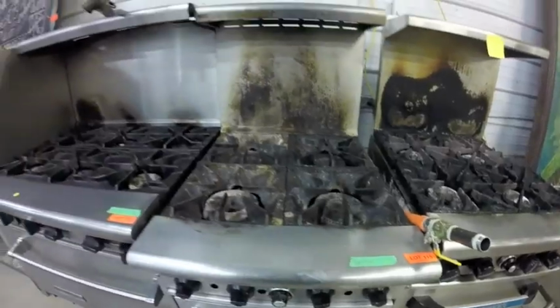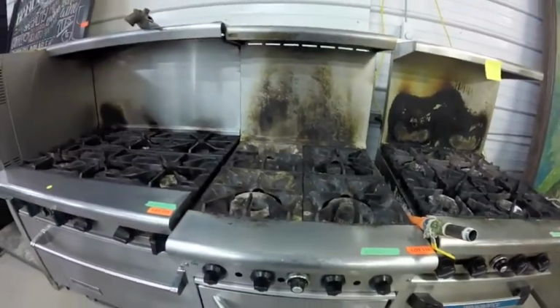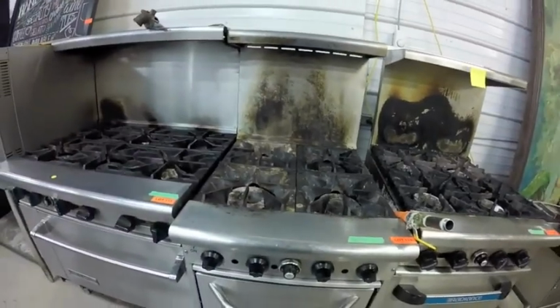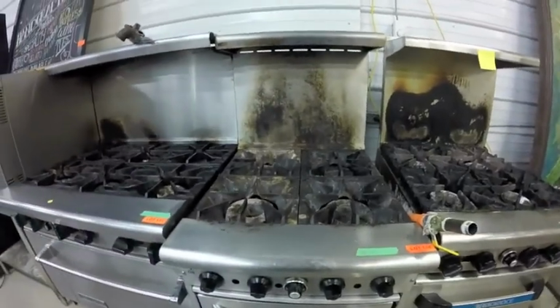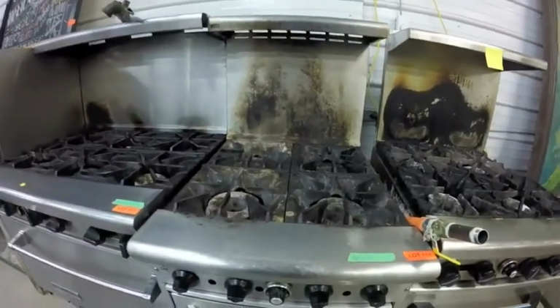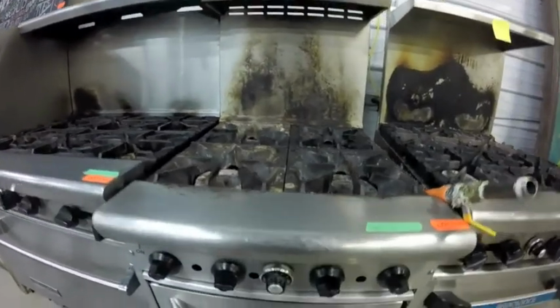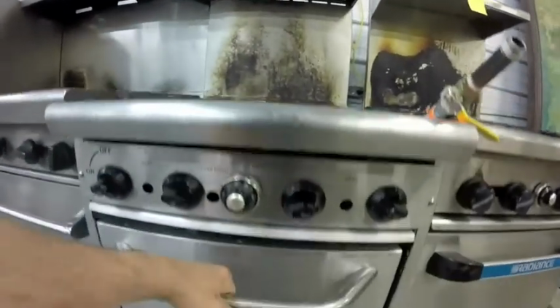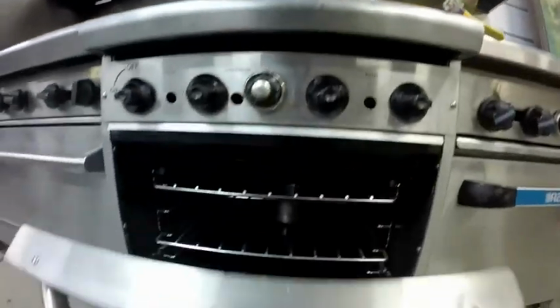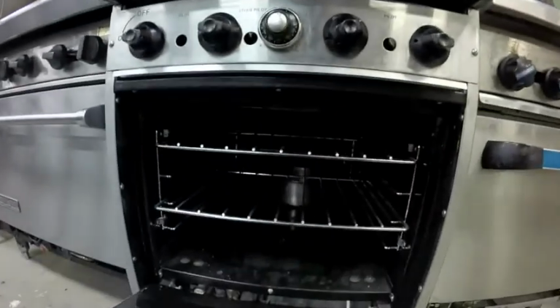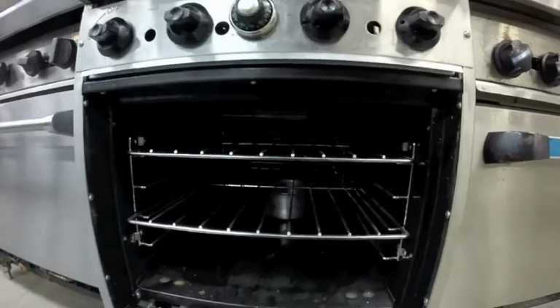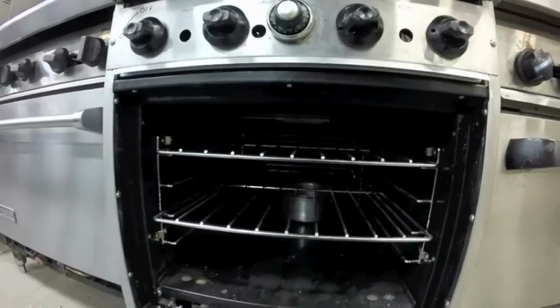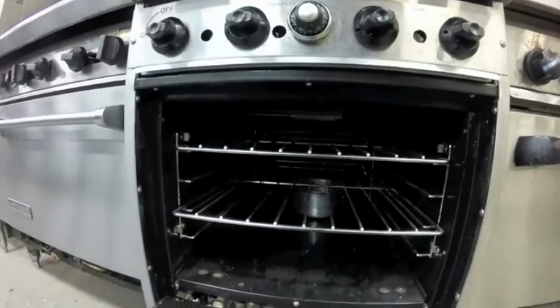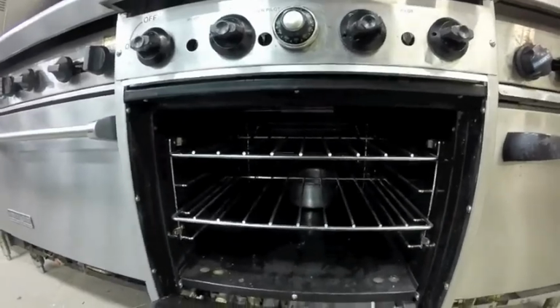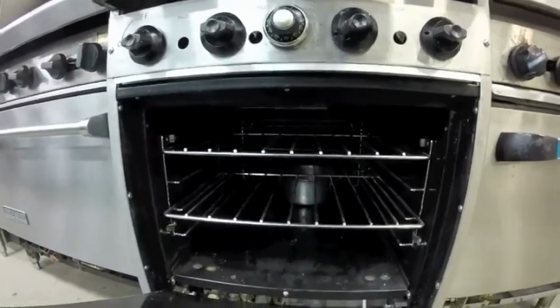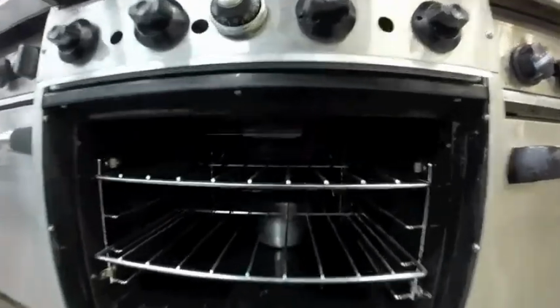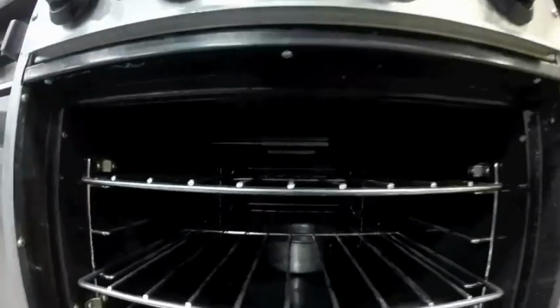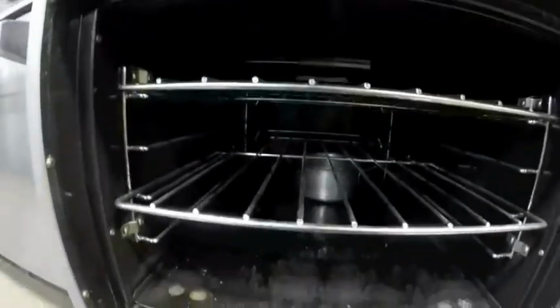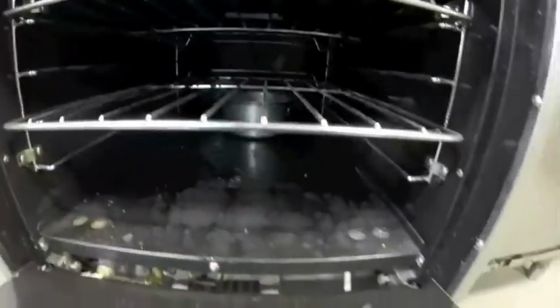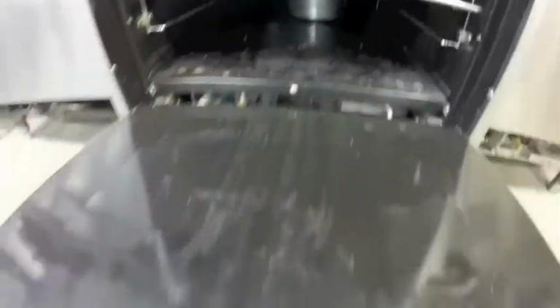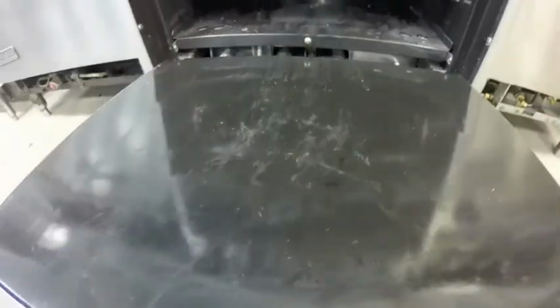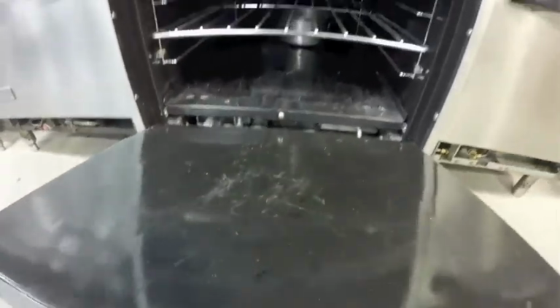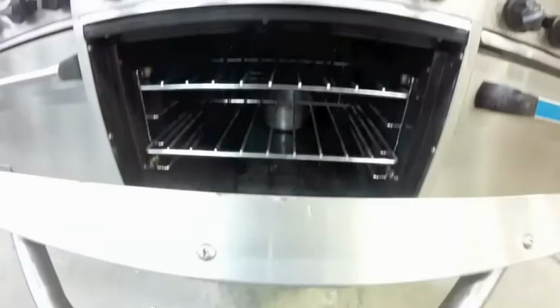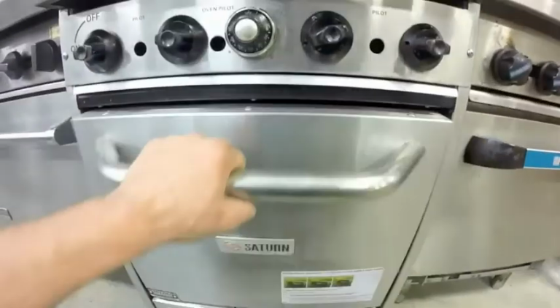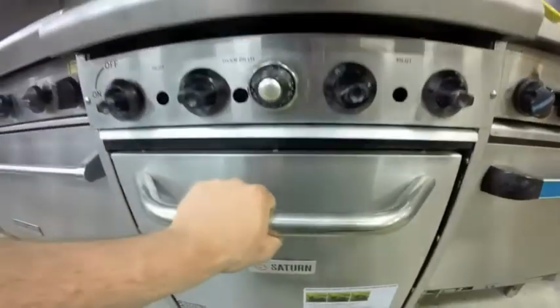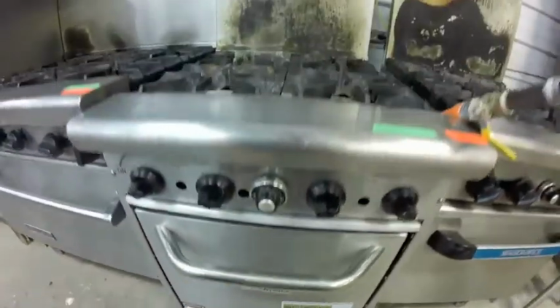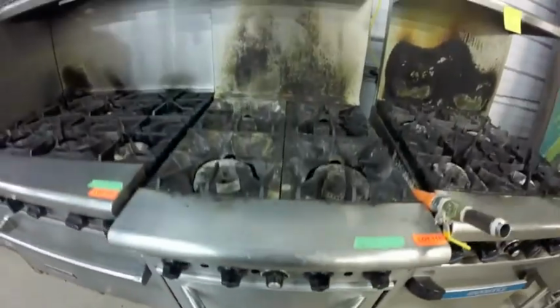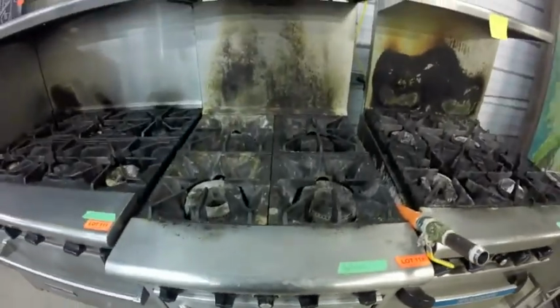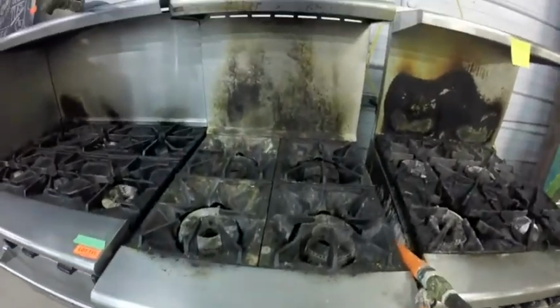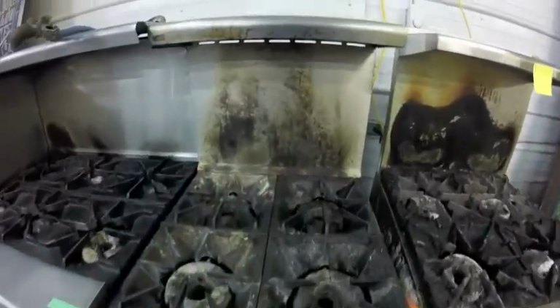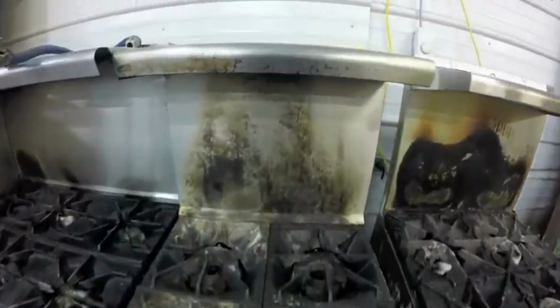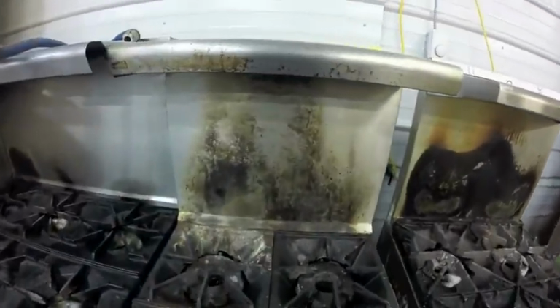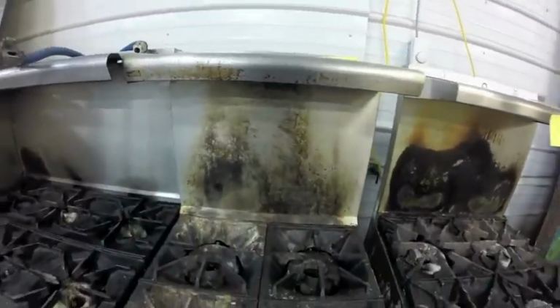Lot 118 is this Saturn range — 4 burner. The oven is in amazing condition, I don't think it was hardly used at all — literally there's no mark on it. The top just needs a serious cleaning, maybe a dip.